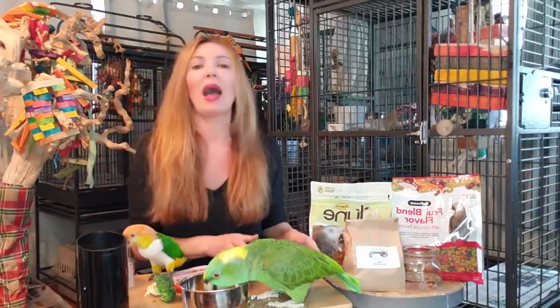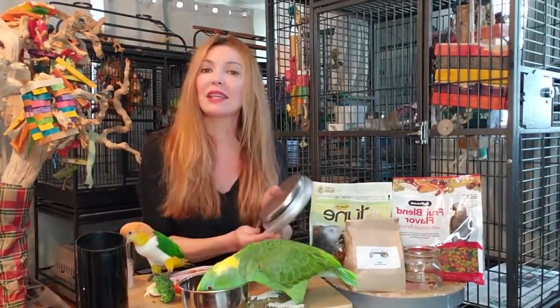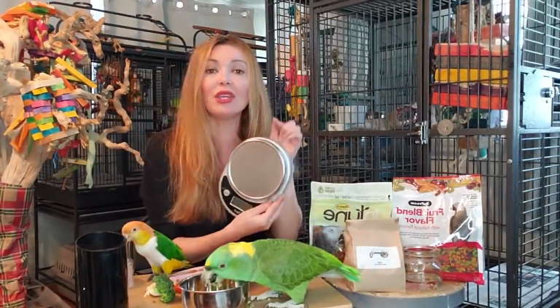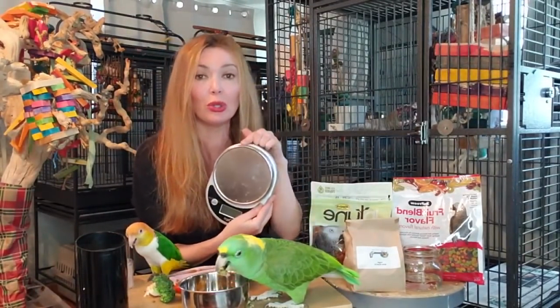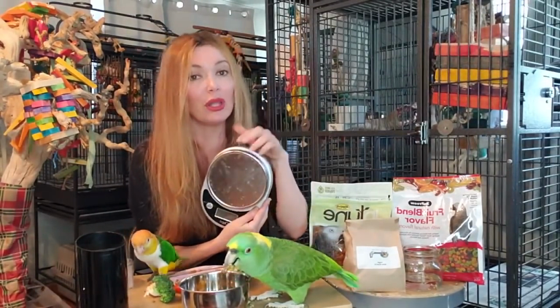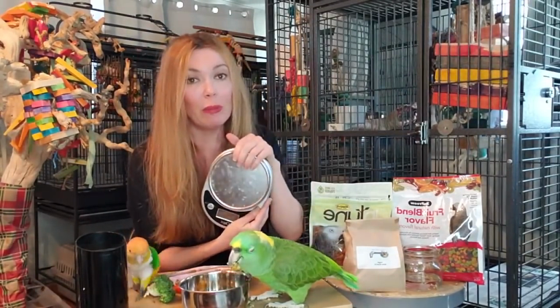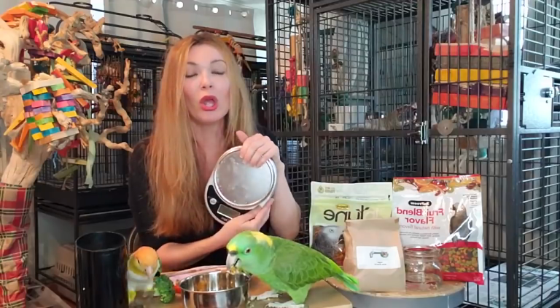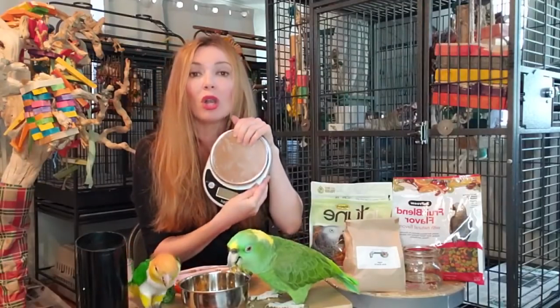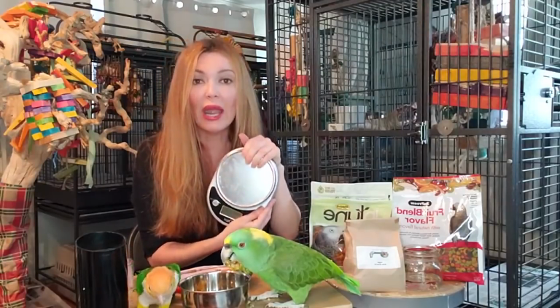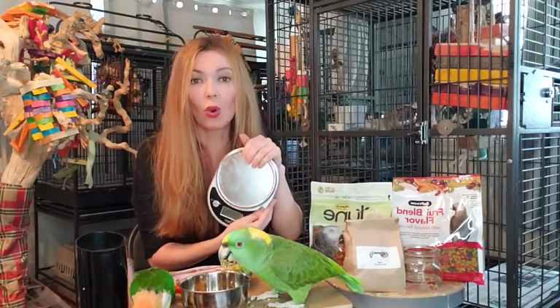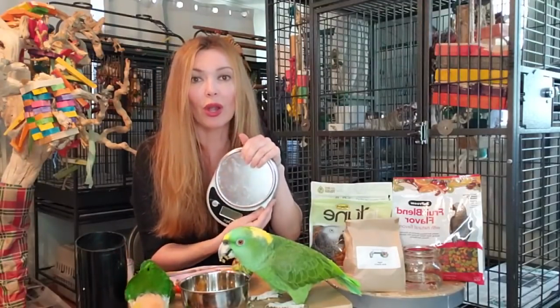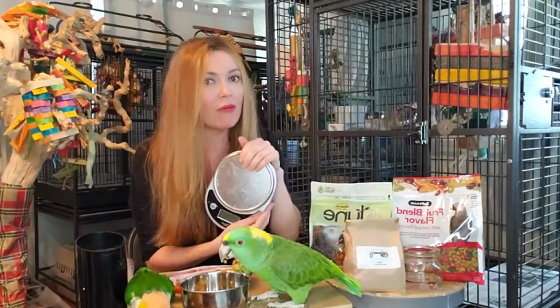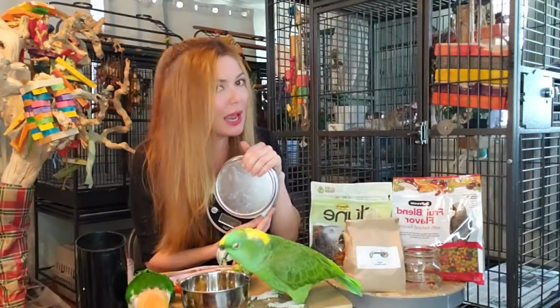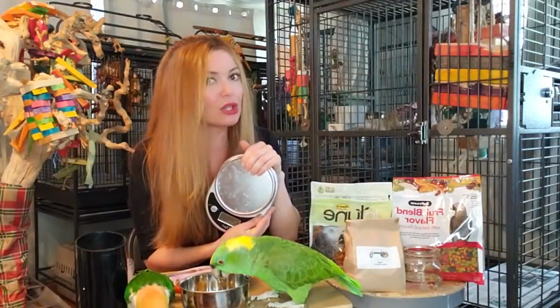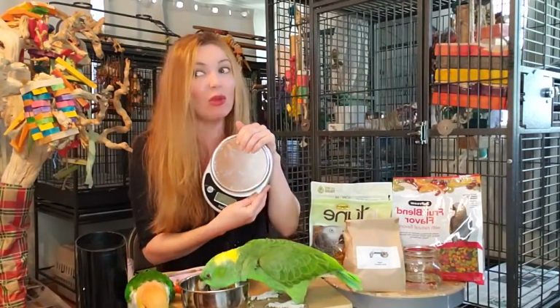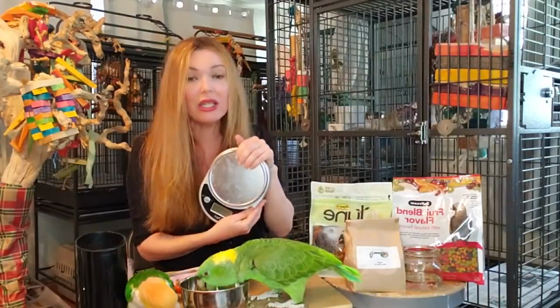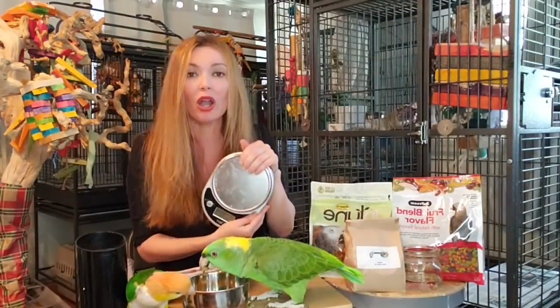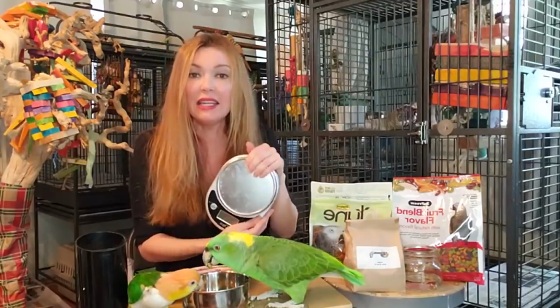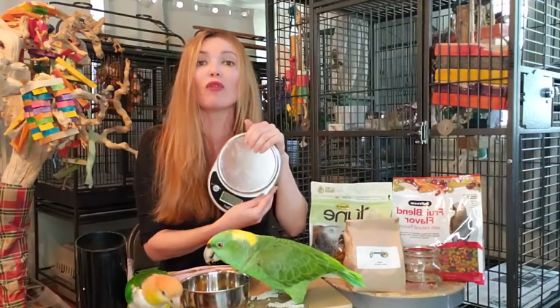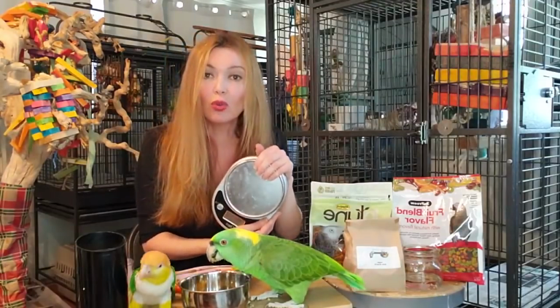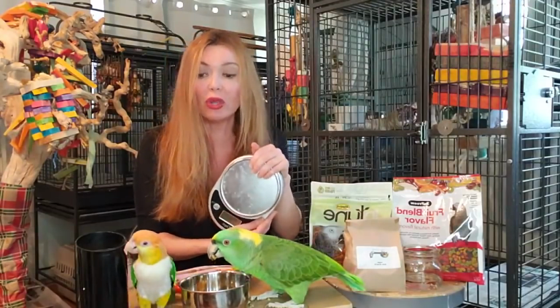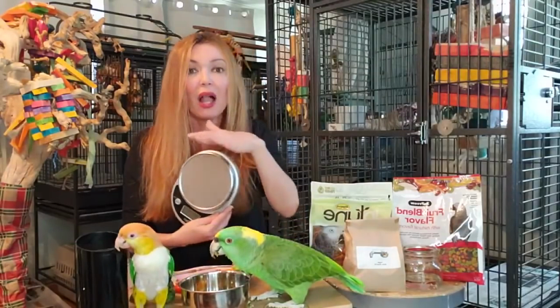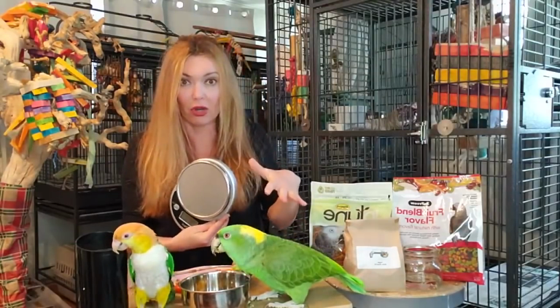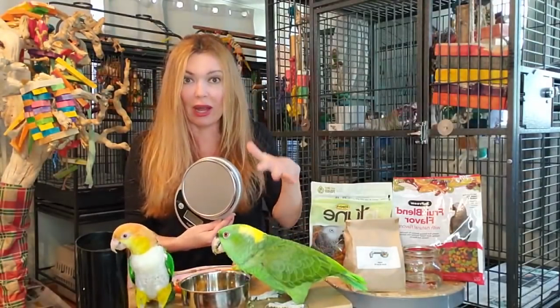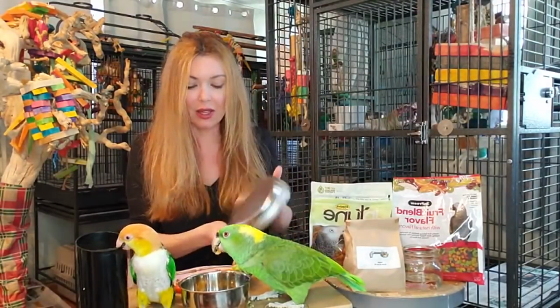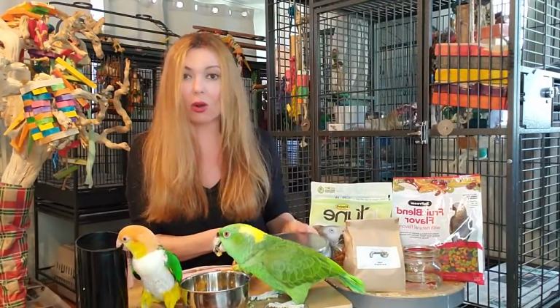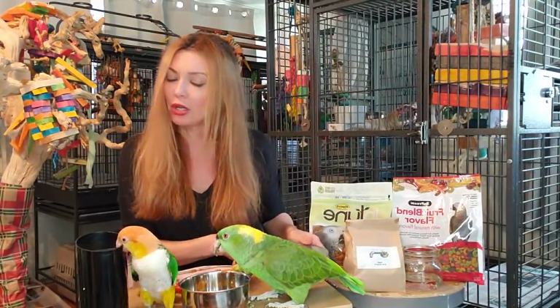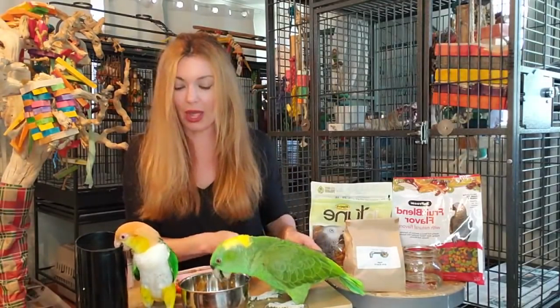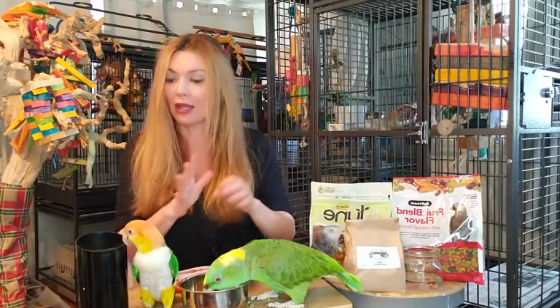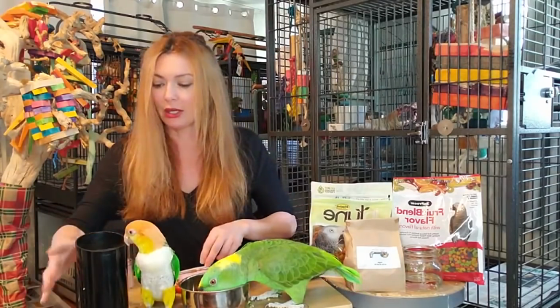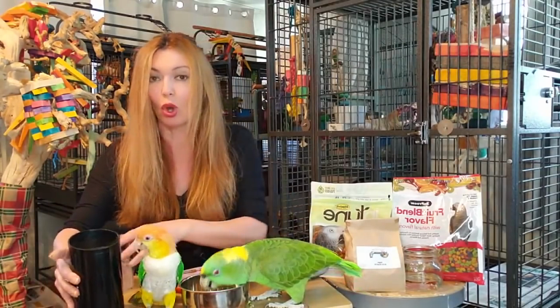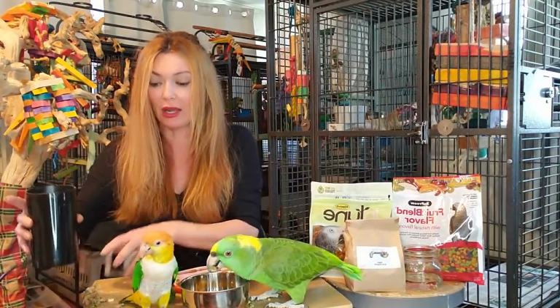So having a scale - link will be below - you want to weigh your bird every day to make sure that they really are eating their food when you're doing this pellet conversion. That's a valuable tip so don't forget it. Order that scale, I think they're like $20.